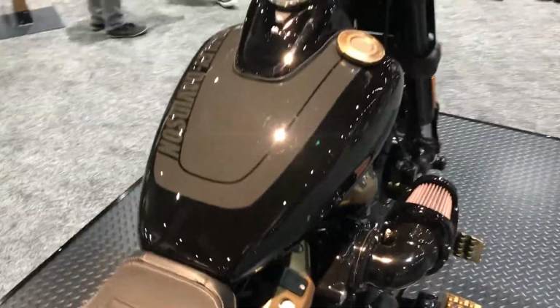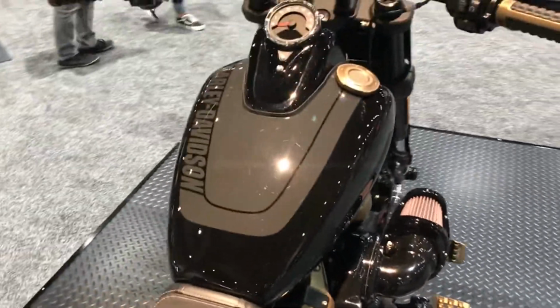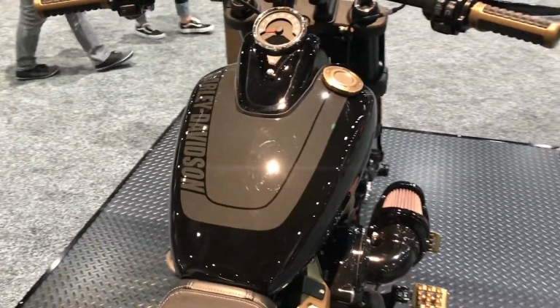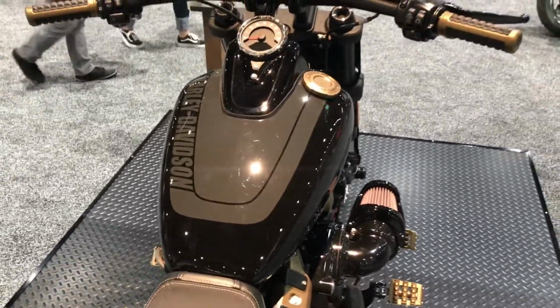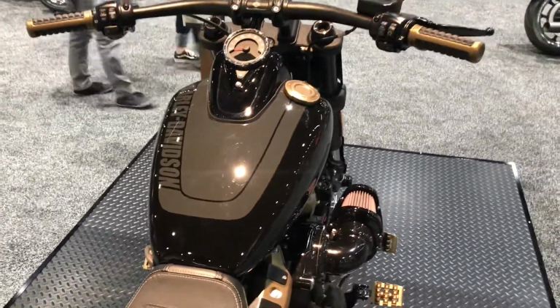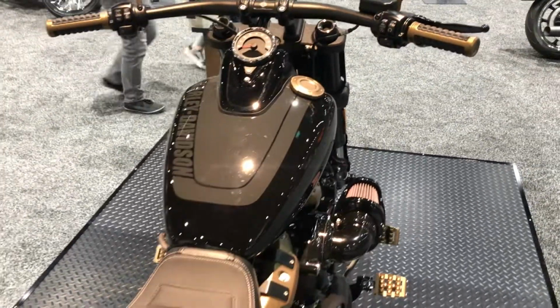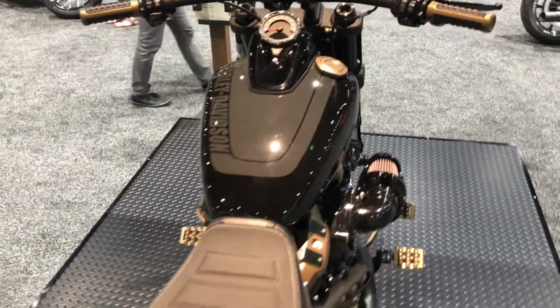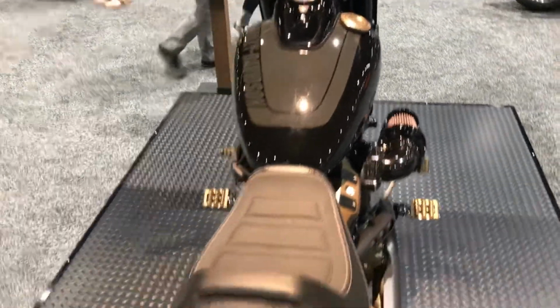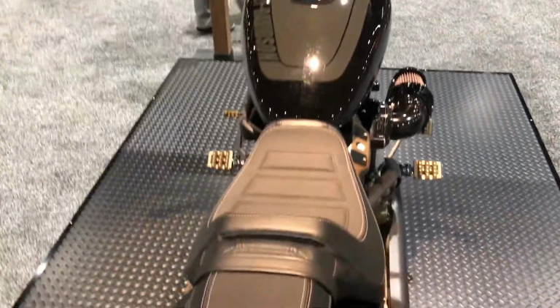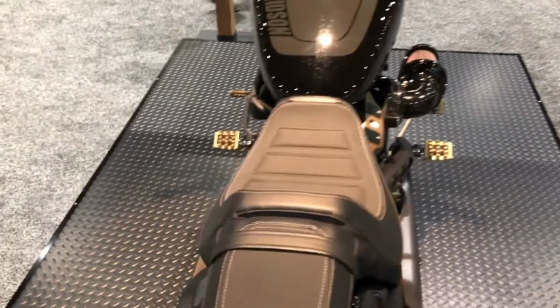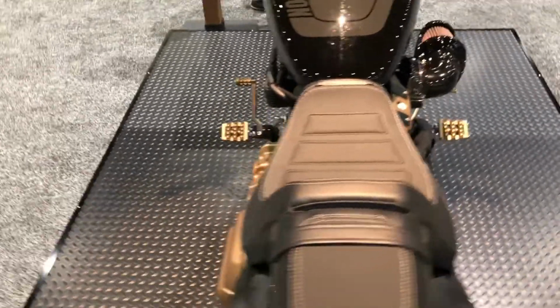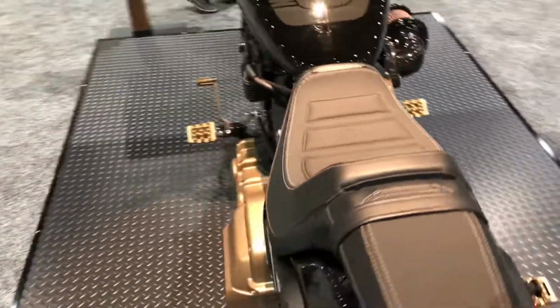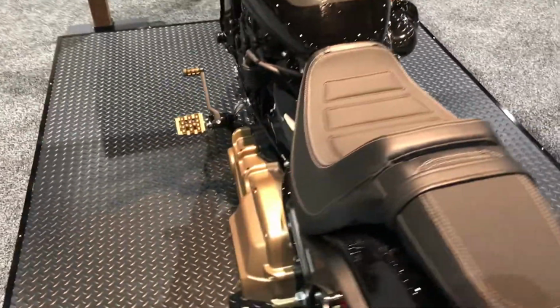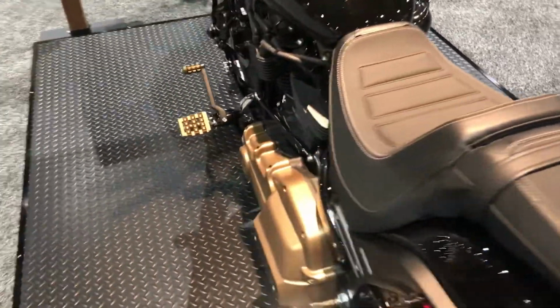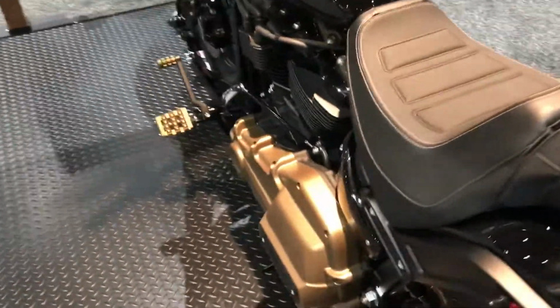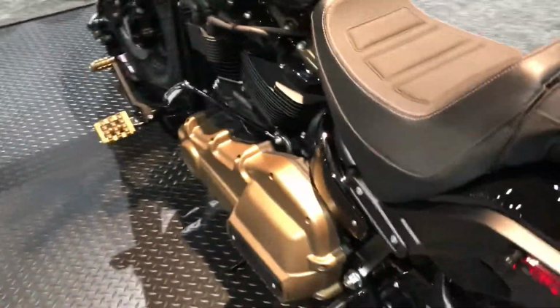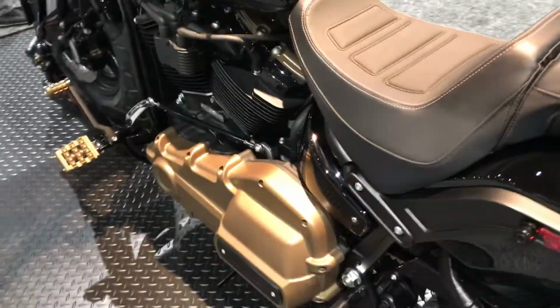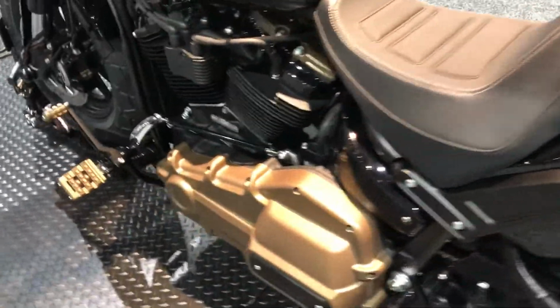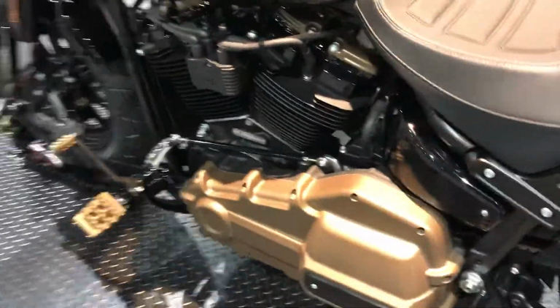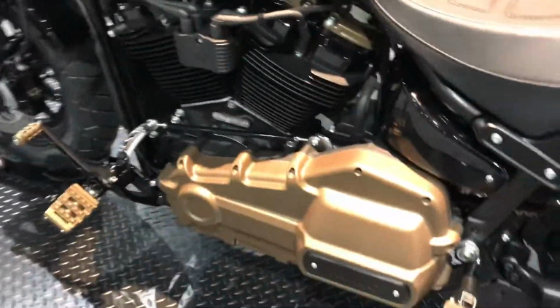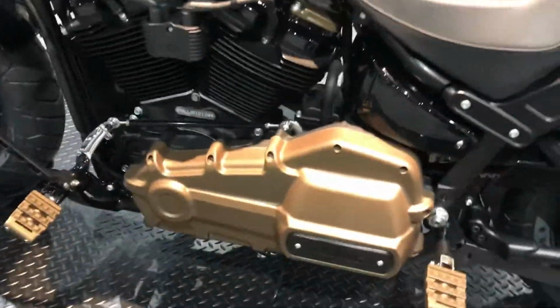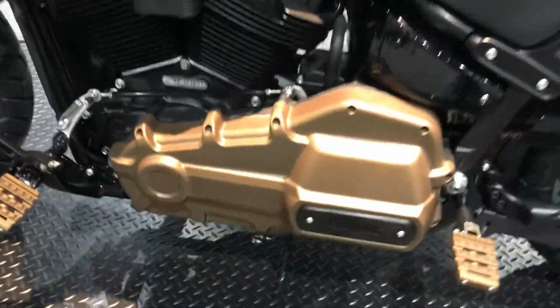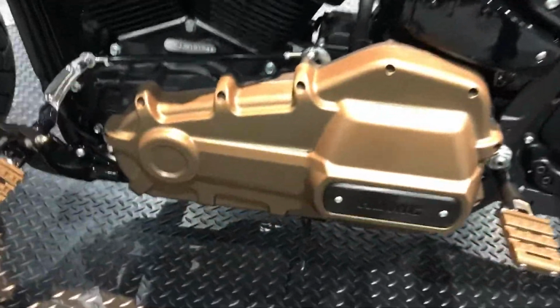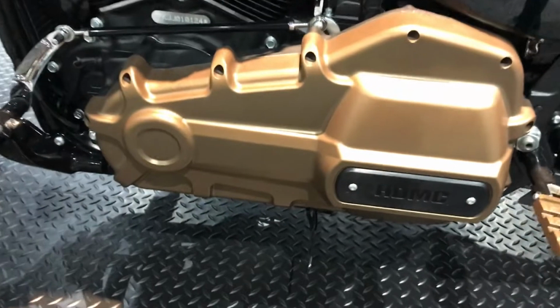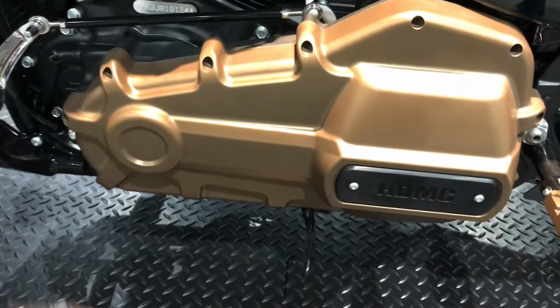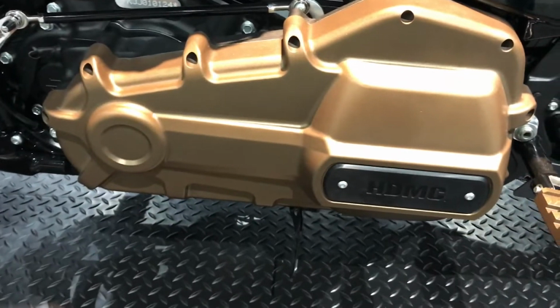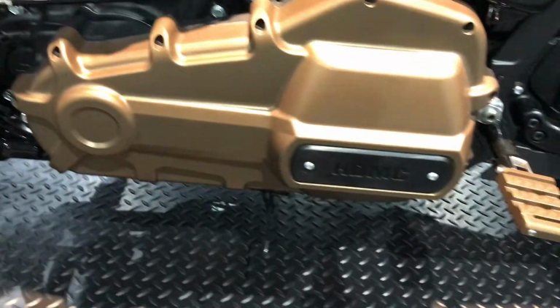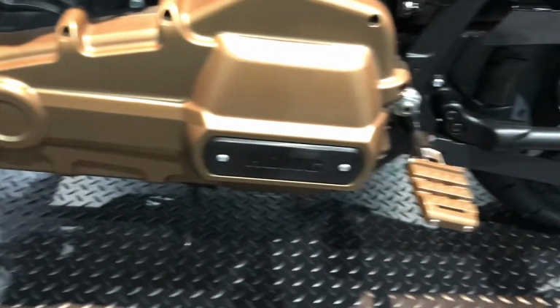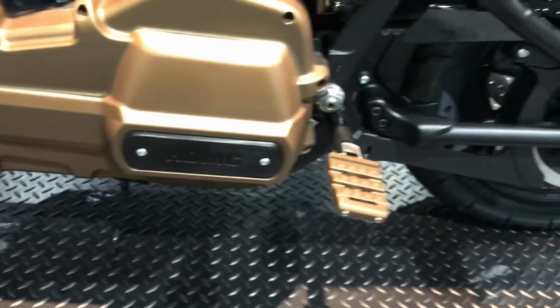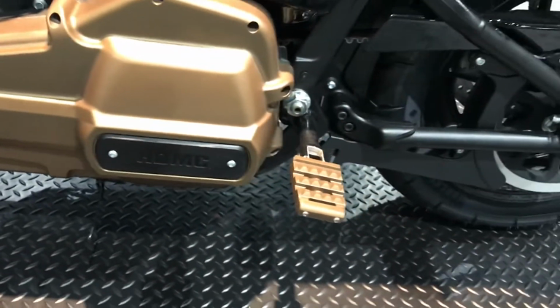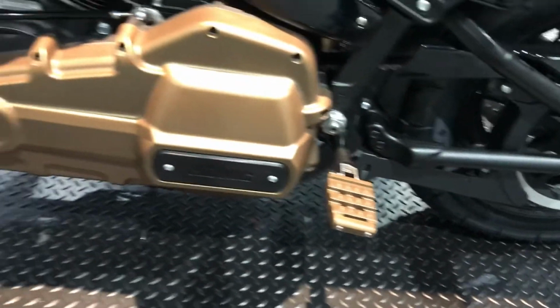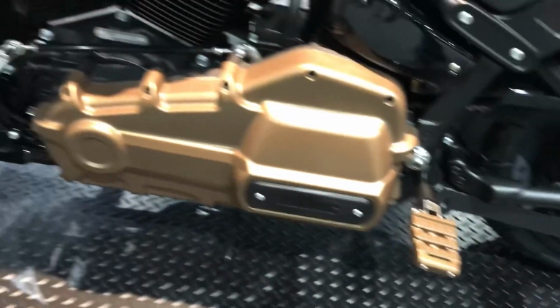Tough-looking bike. These are tons of fun to ride, handle great. Check out the rocker box.